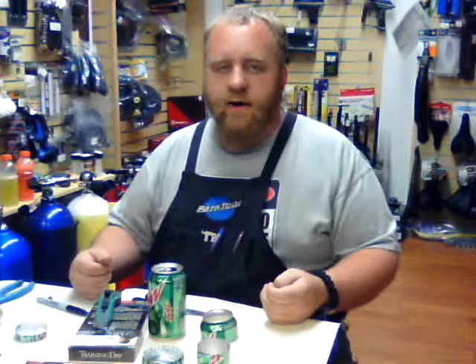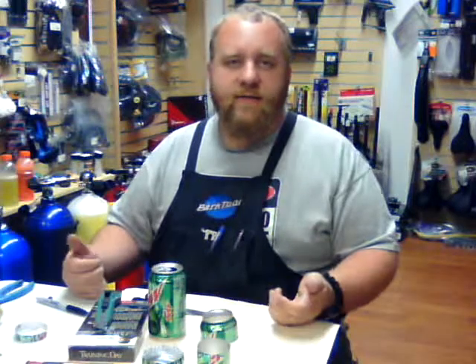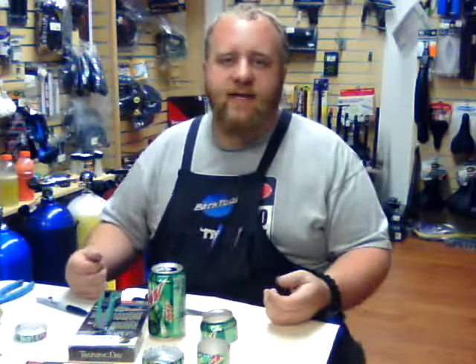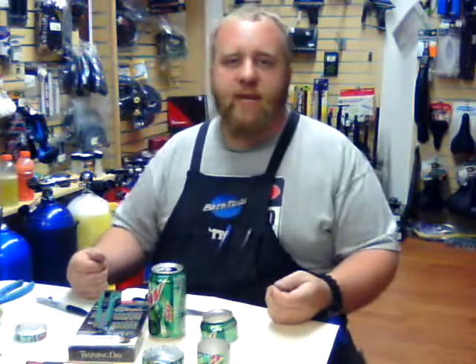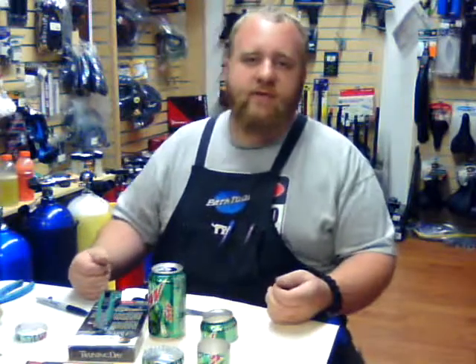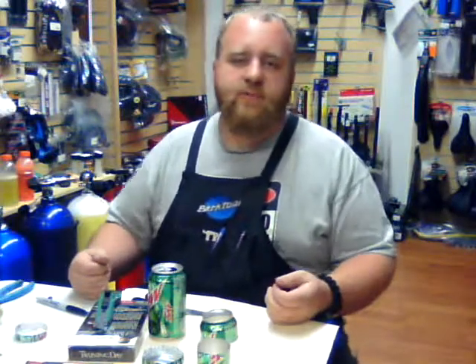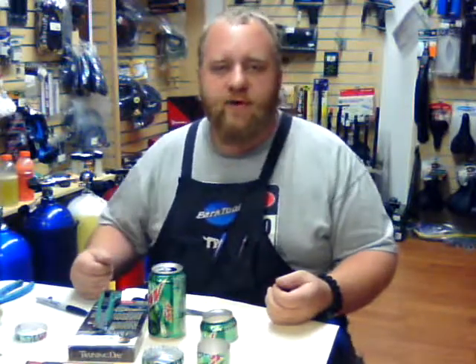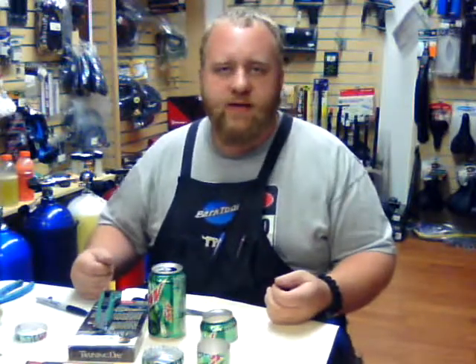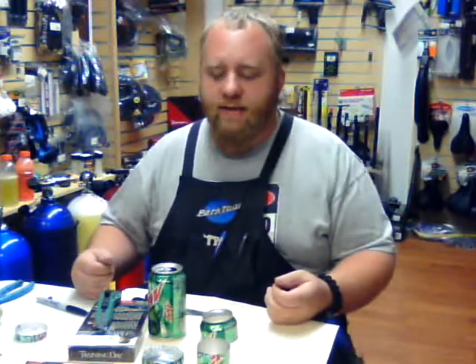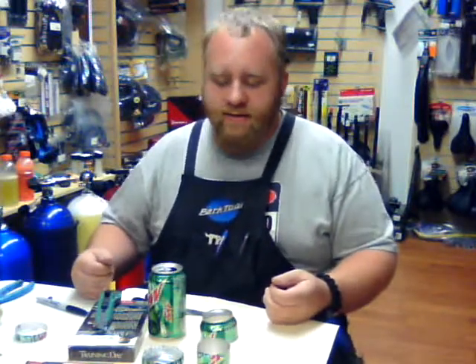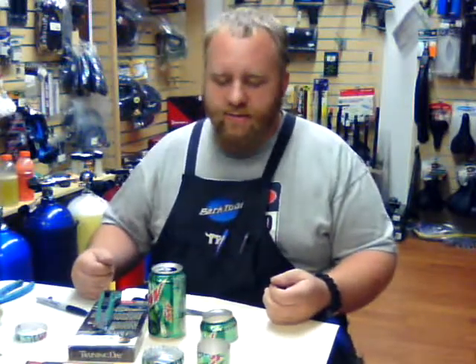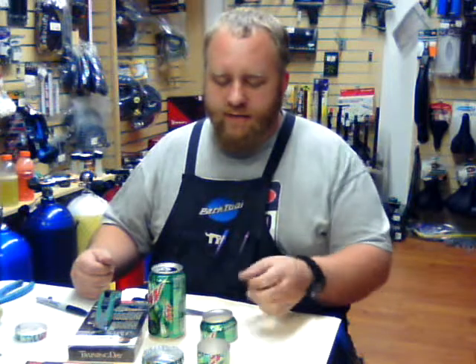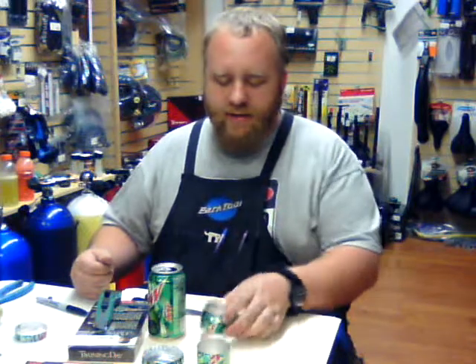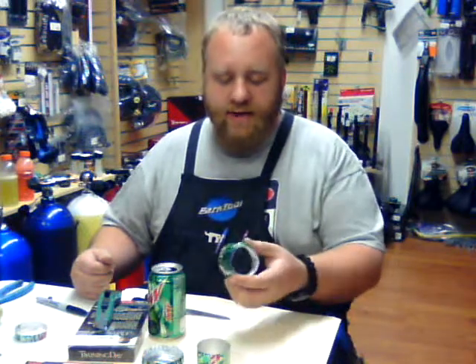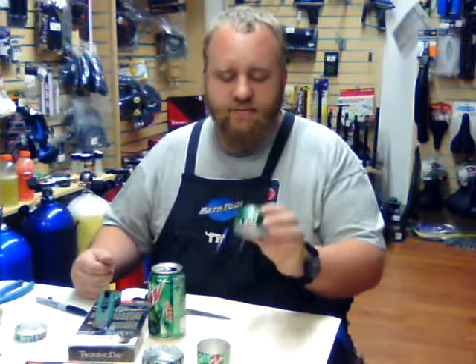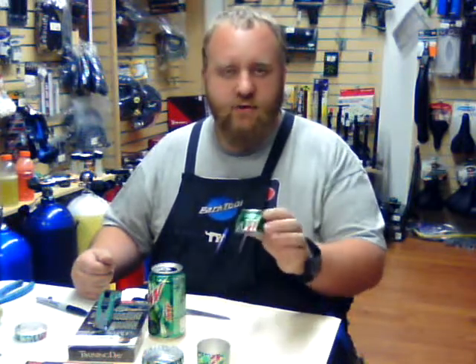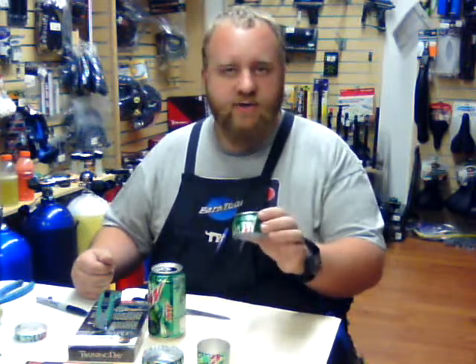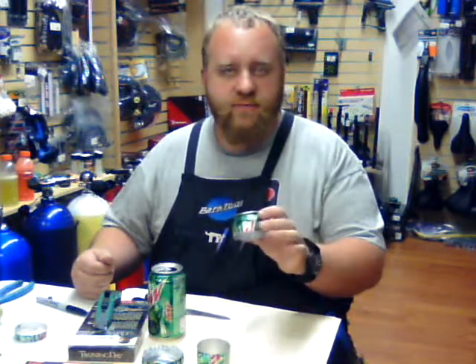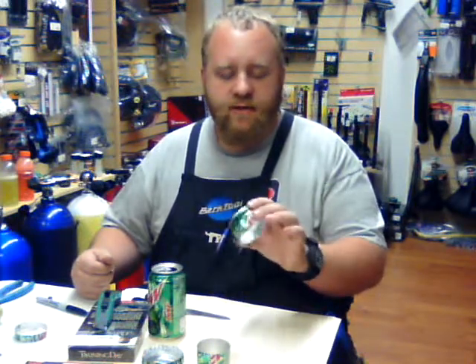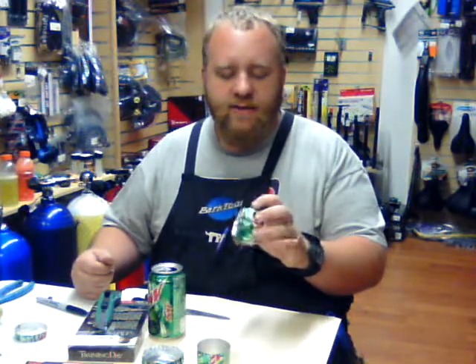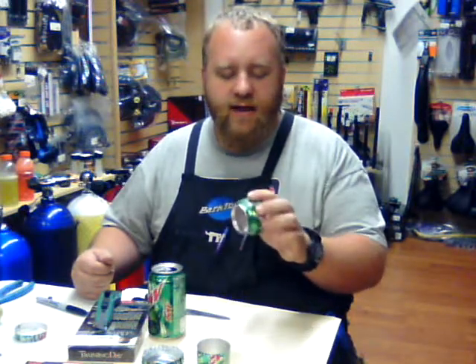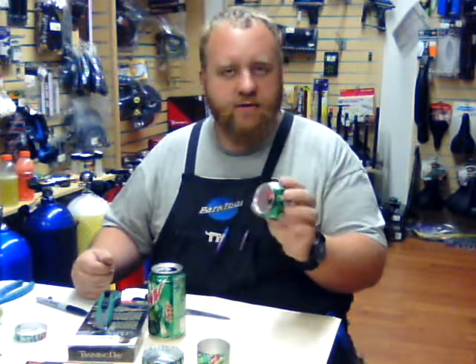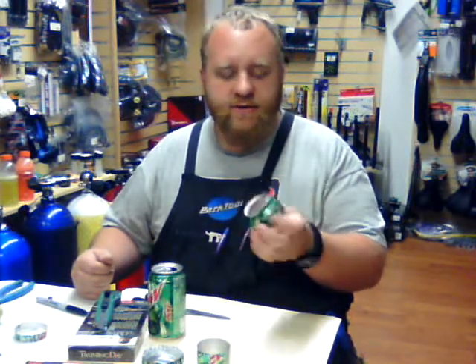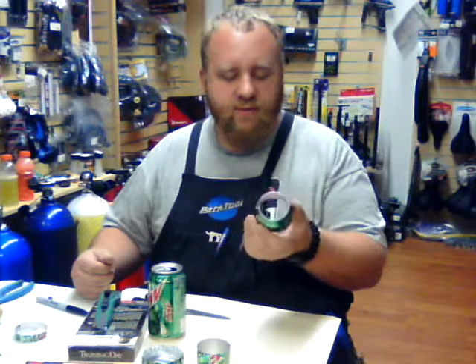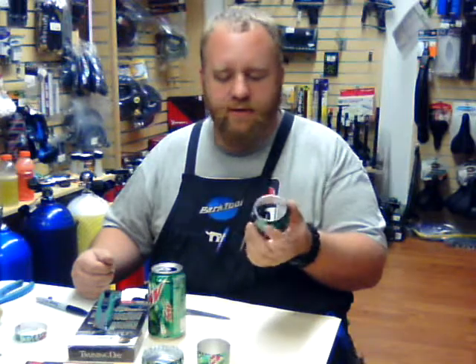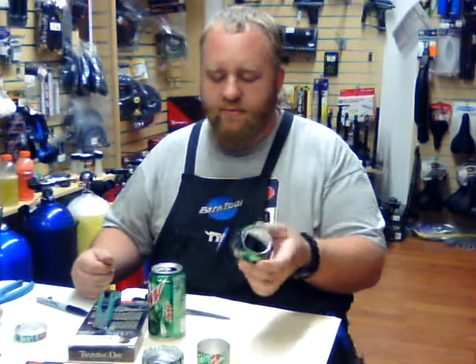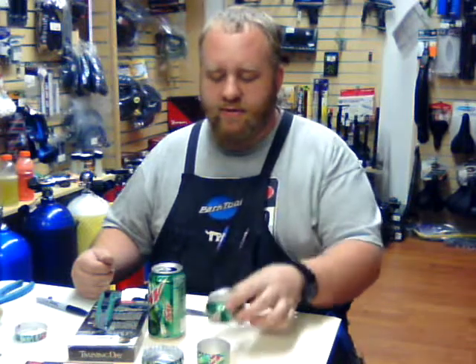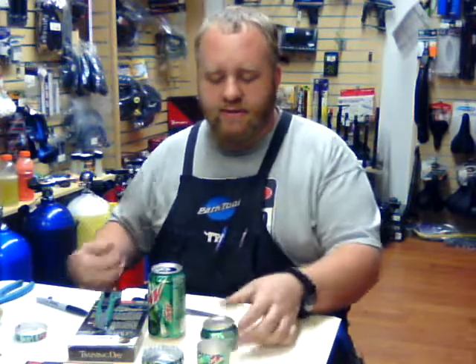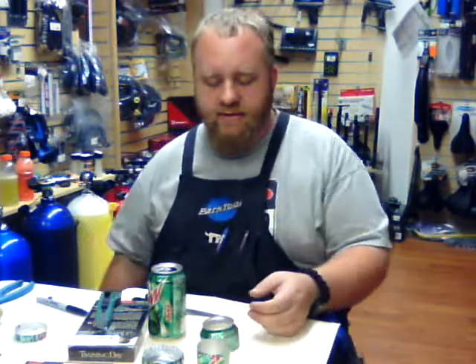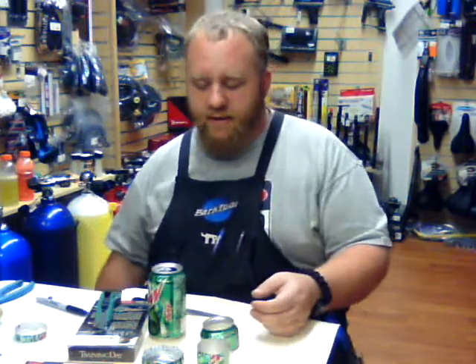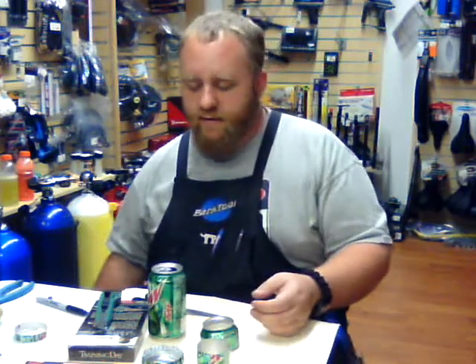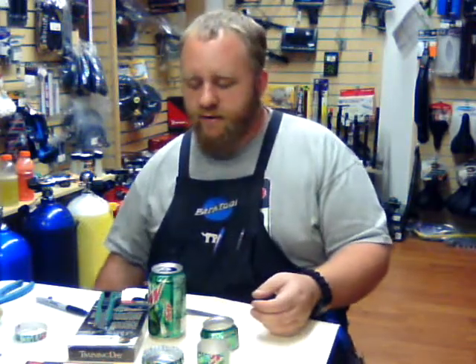Hi, this is Tate with Blackbrow Outdoors, blackbrowoutdoors.net. Today we're going to be talking about how to build a soda can stove, basically an alcohol stove. These guys work really great. We've used them in all kinds of conditions and they do work really great.